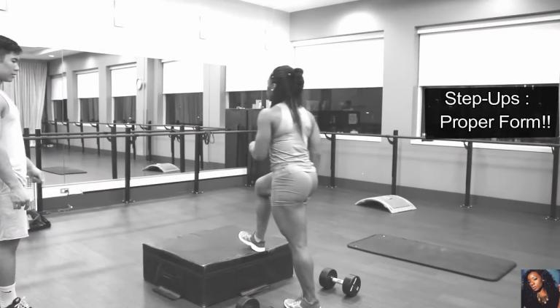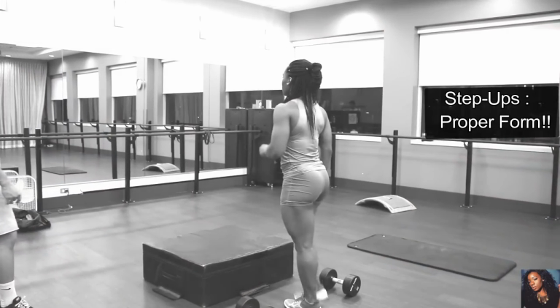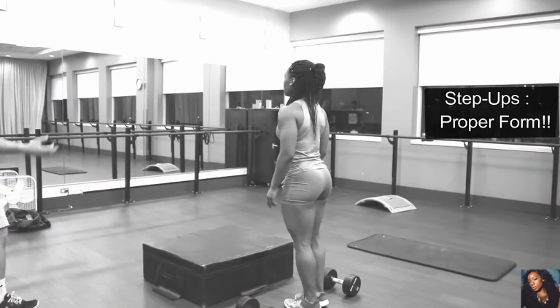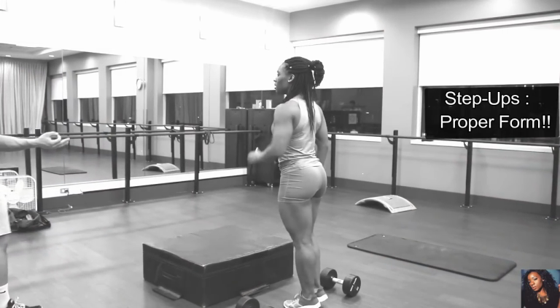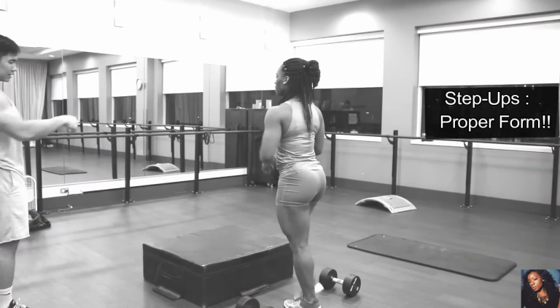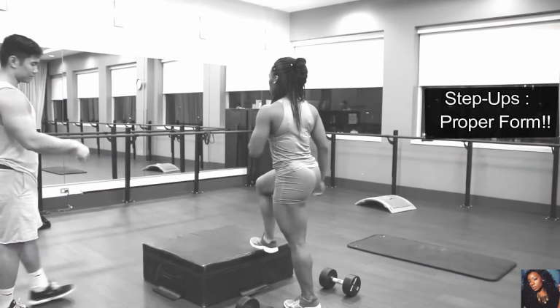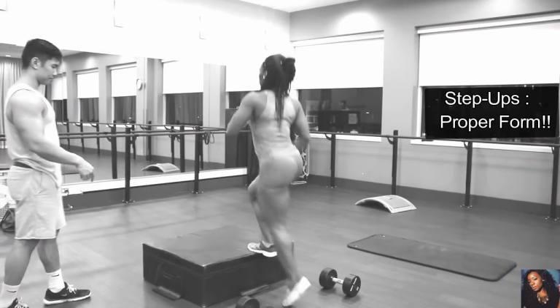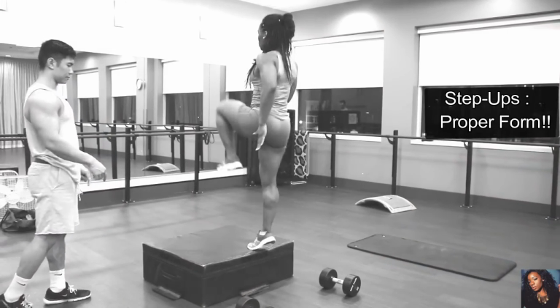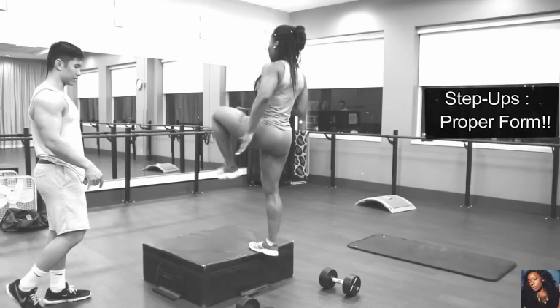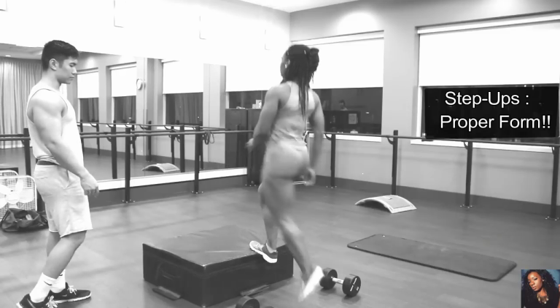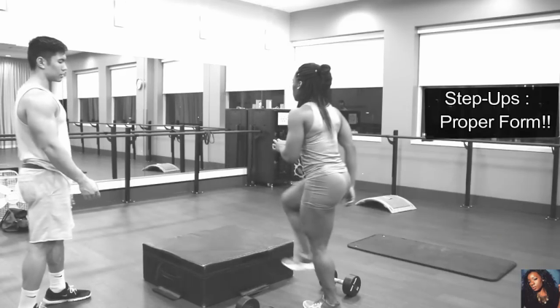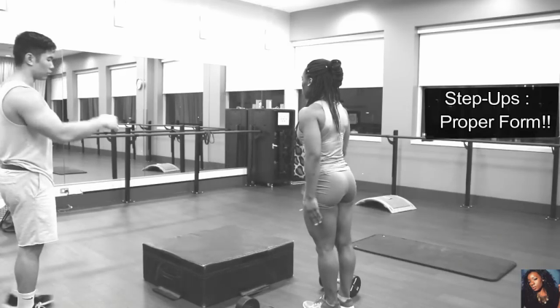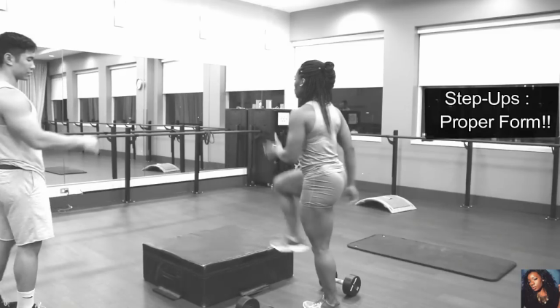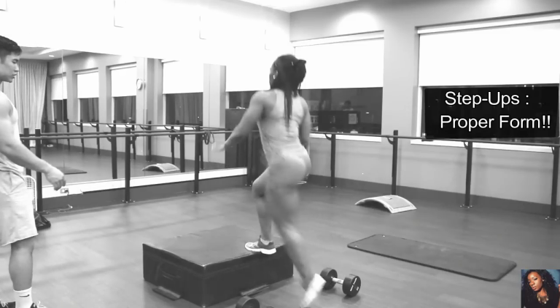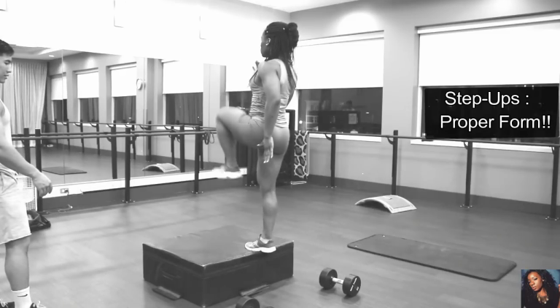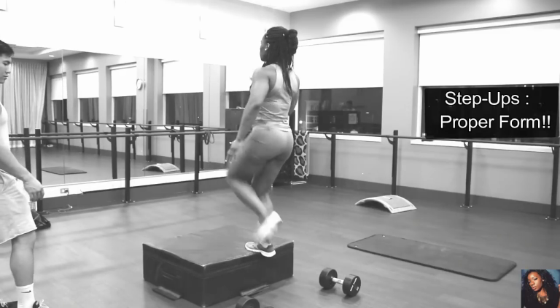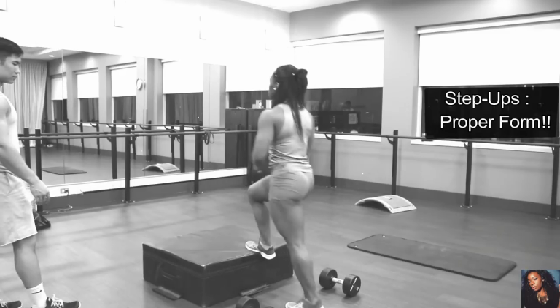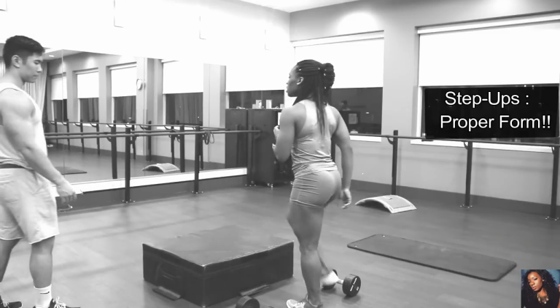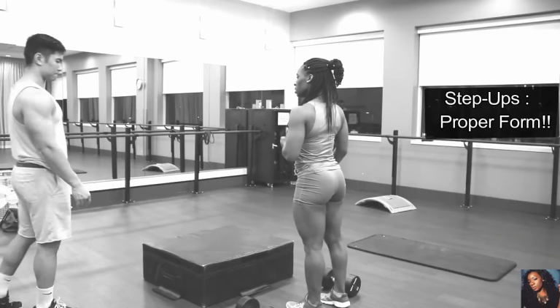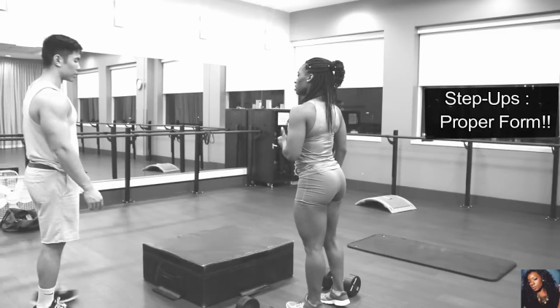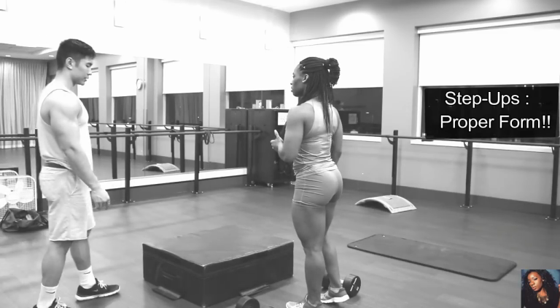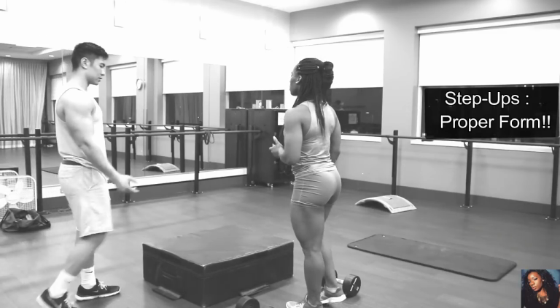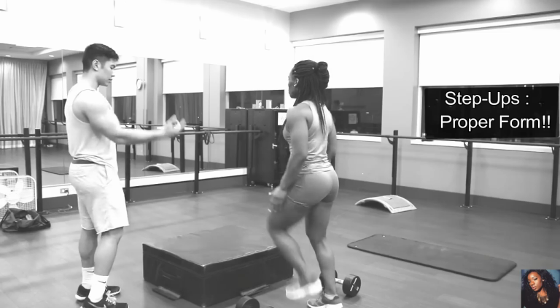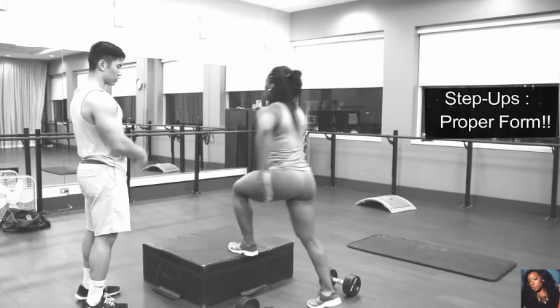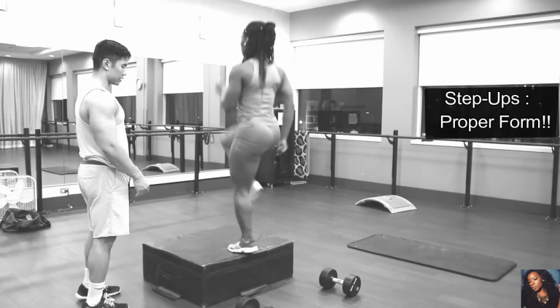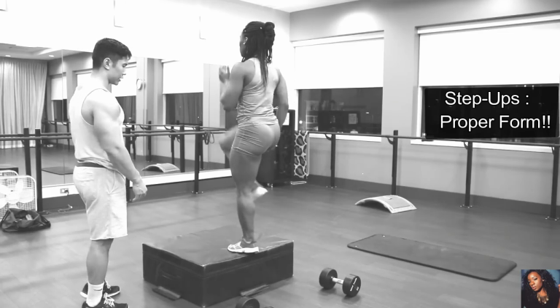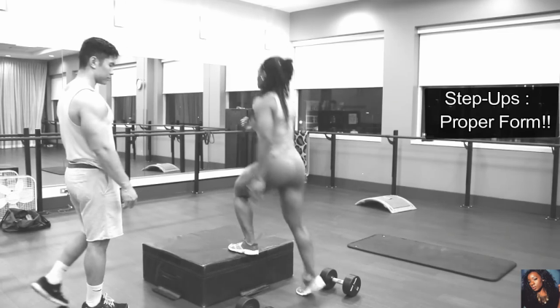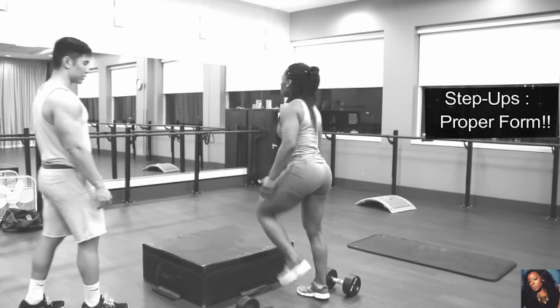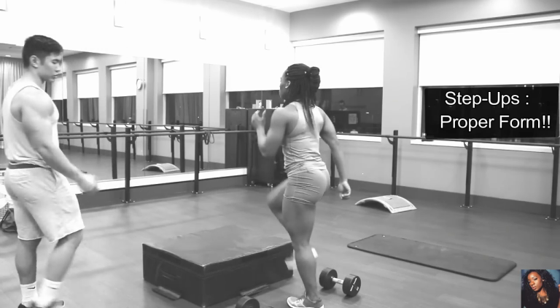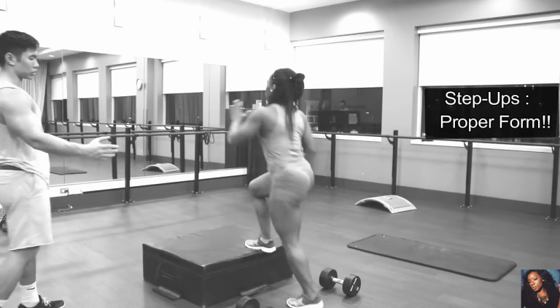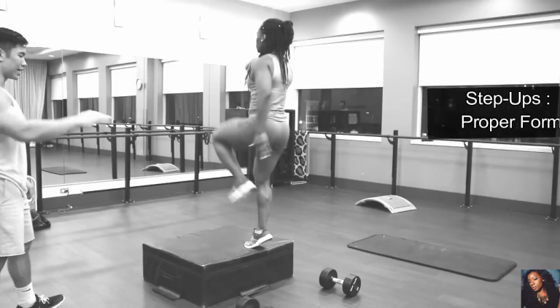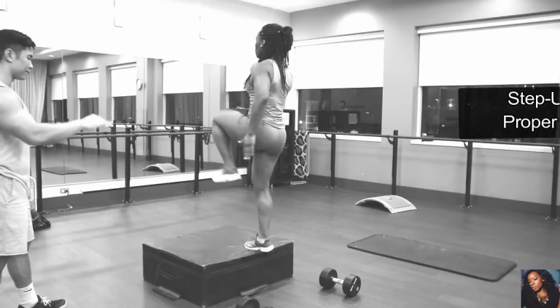Make sure you push off that foot that's elevated. Get that whole foot on there so you're pushing off with that back foot.